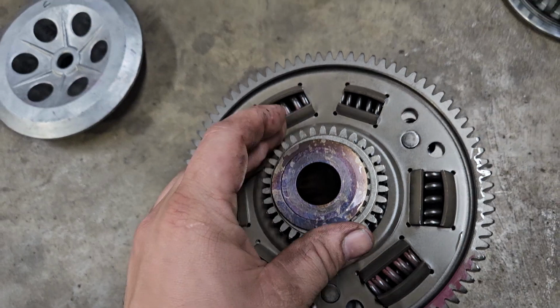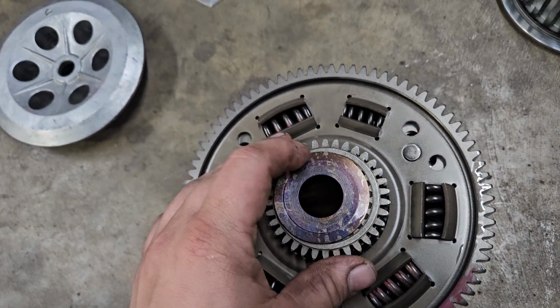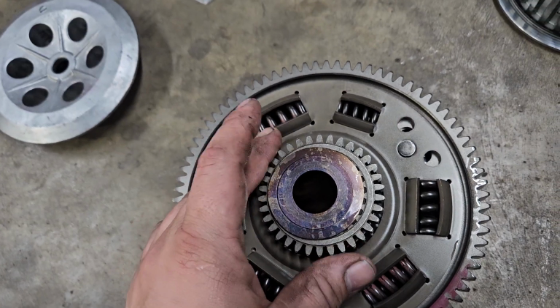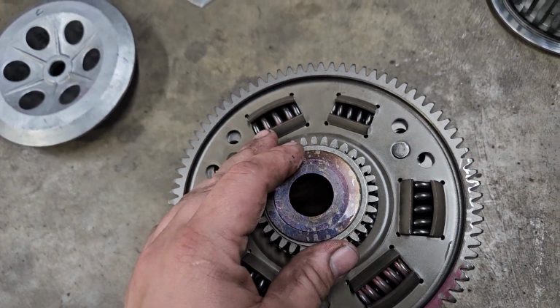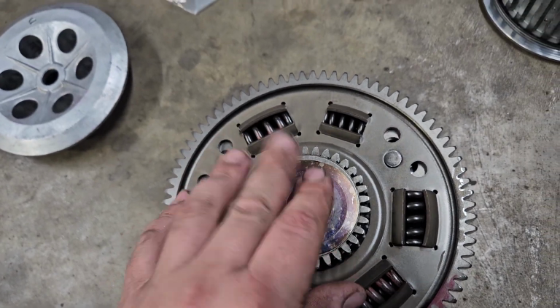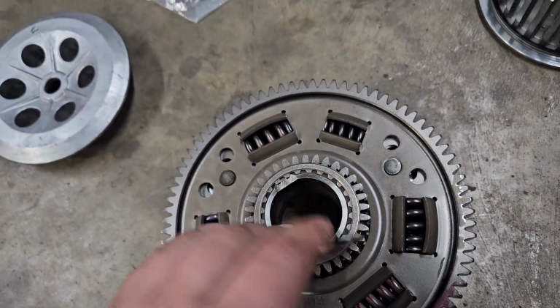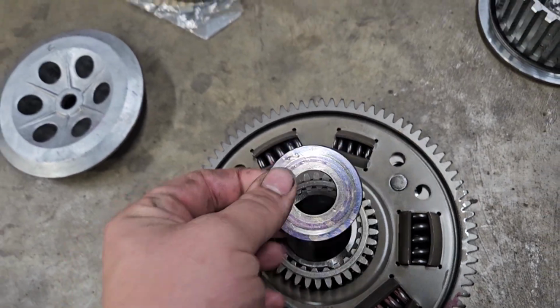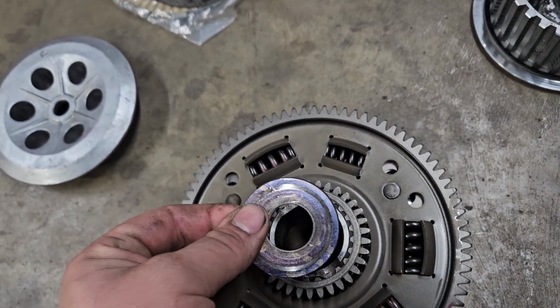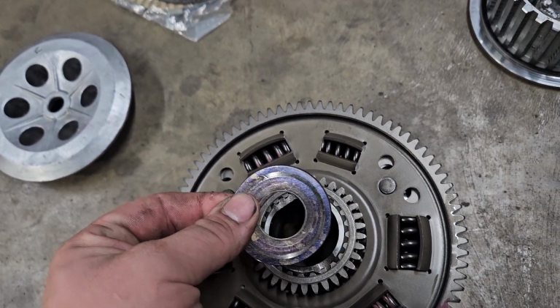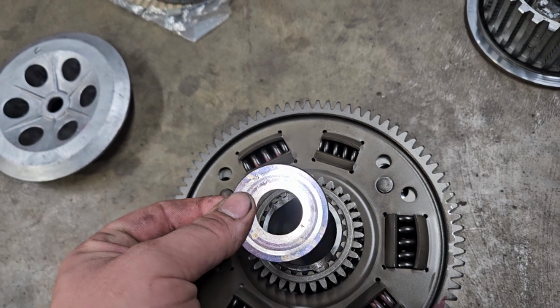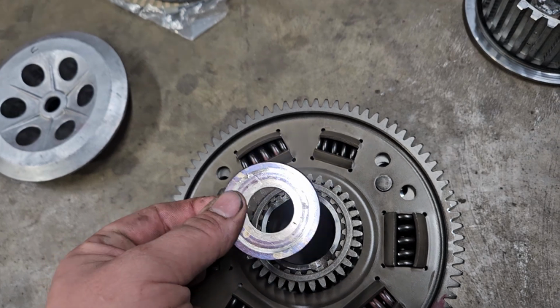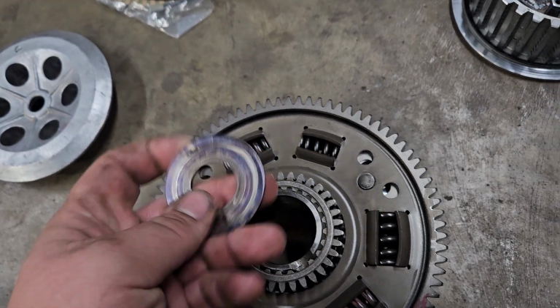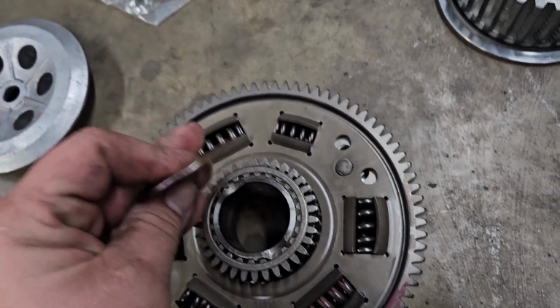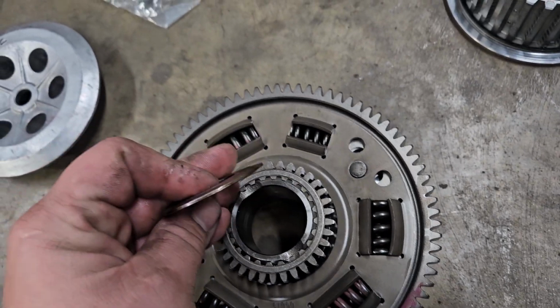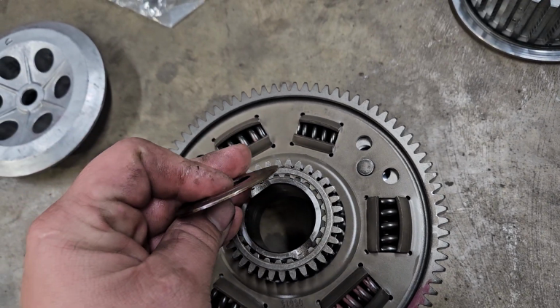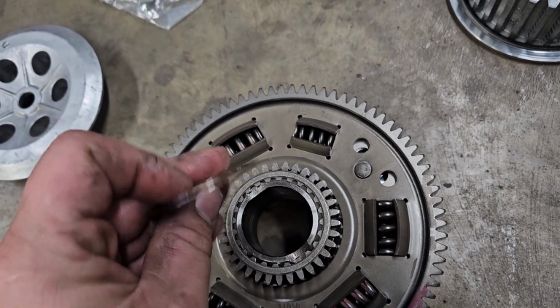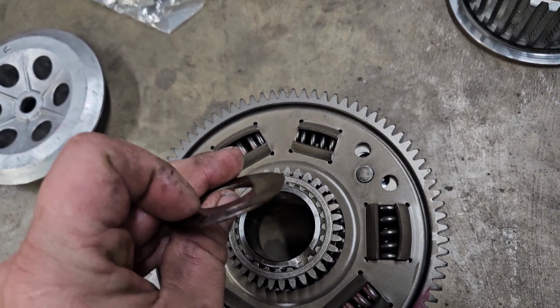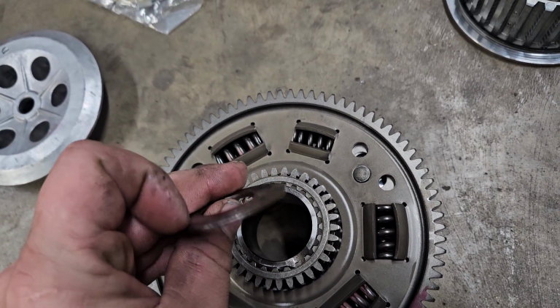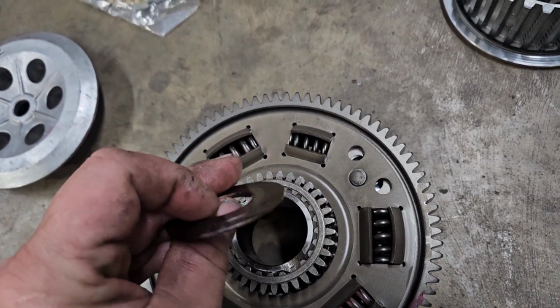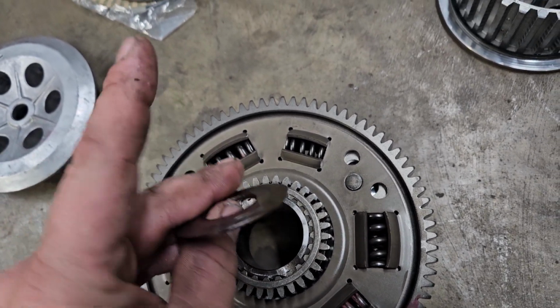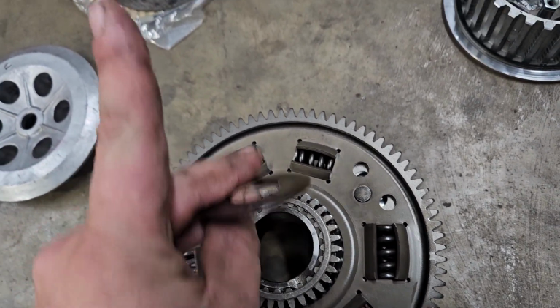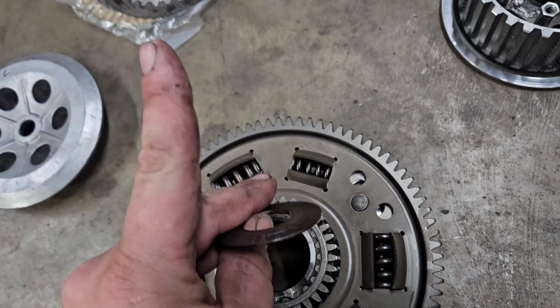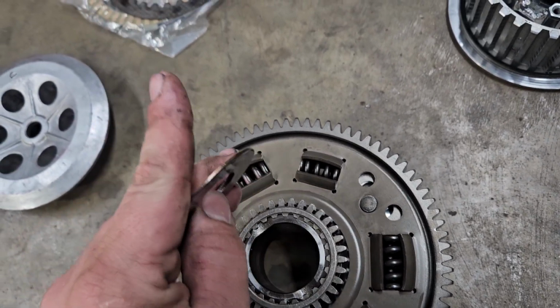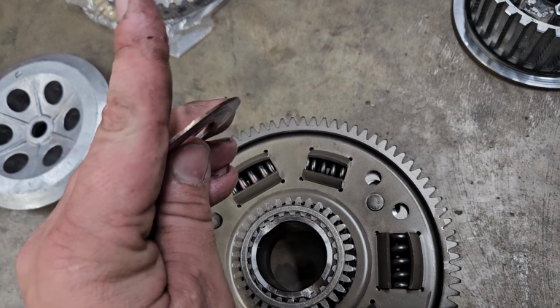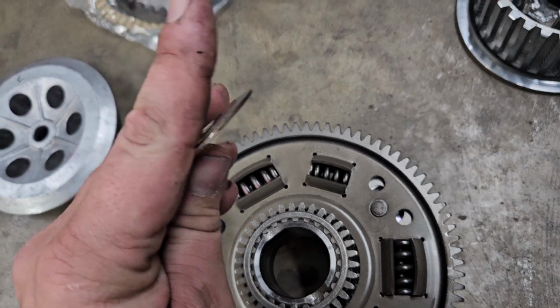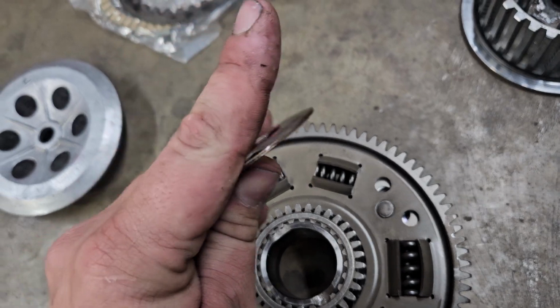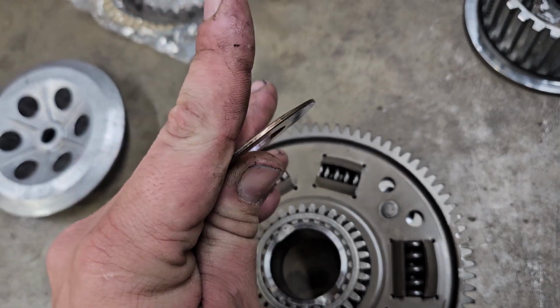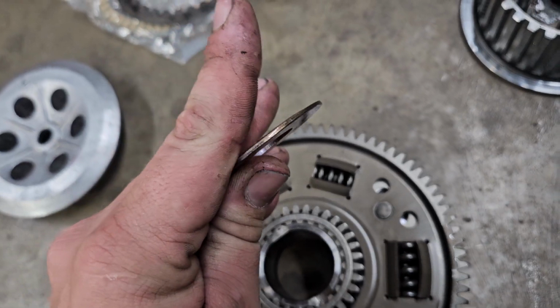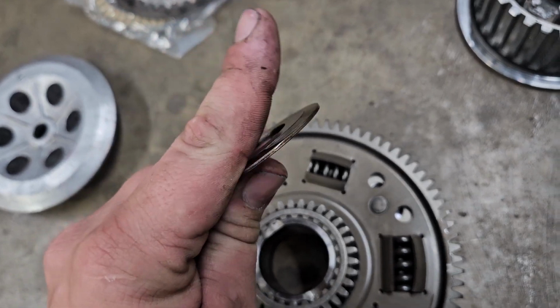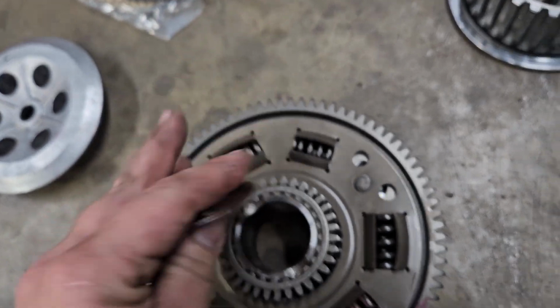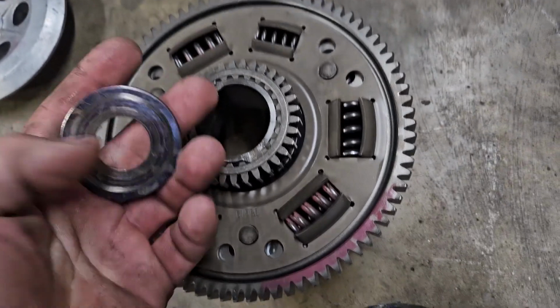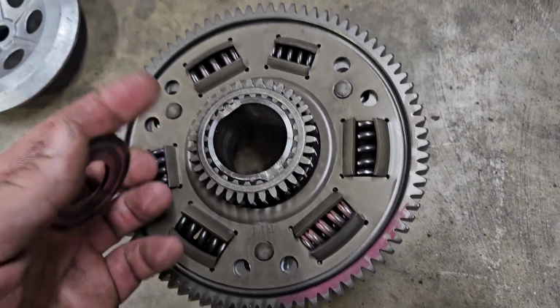So behind your basket there is this washer. It is tapered — the taper points towards the engine. If you were to continue this out into a point, it points towards the engine.